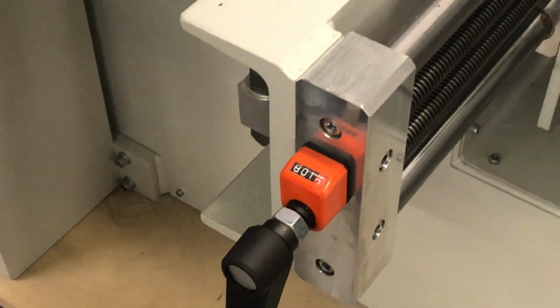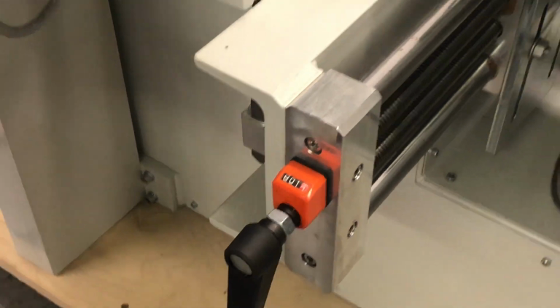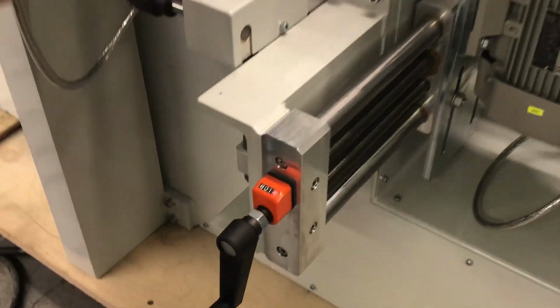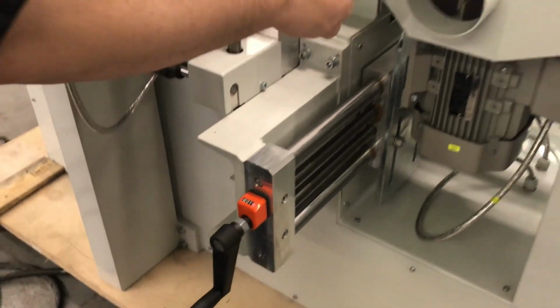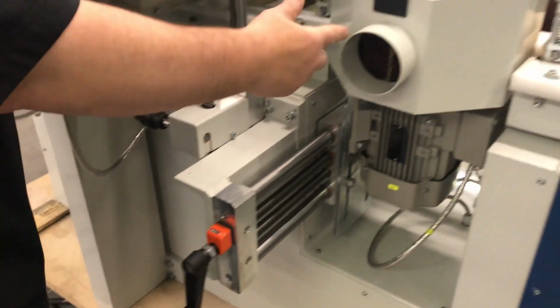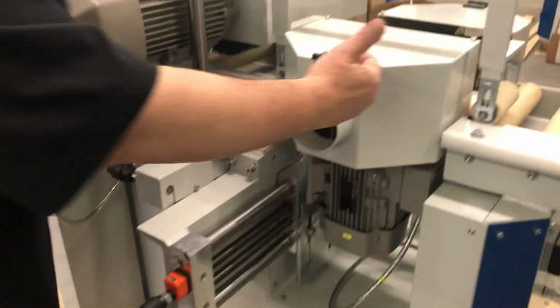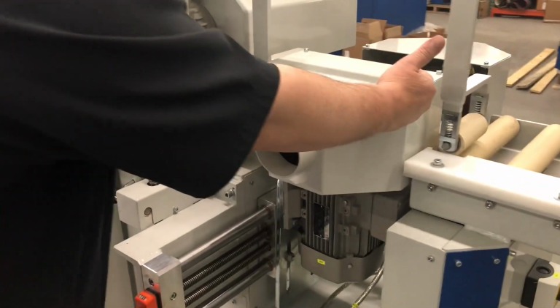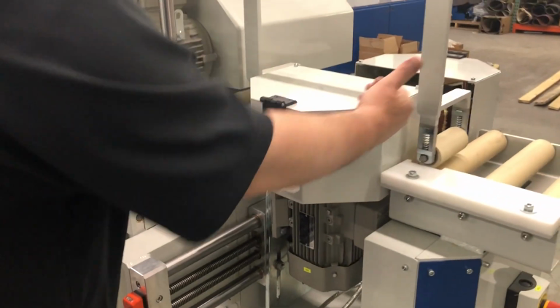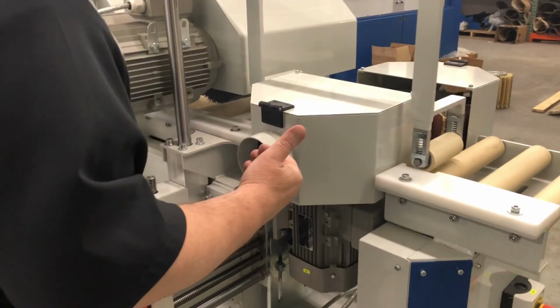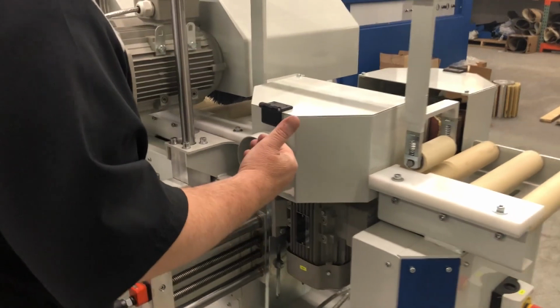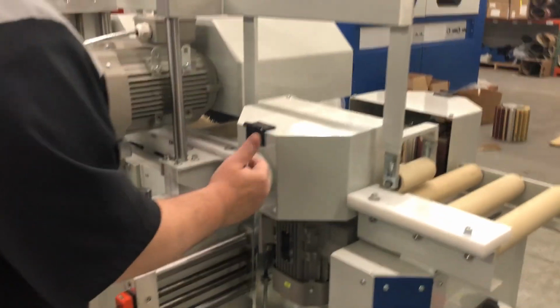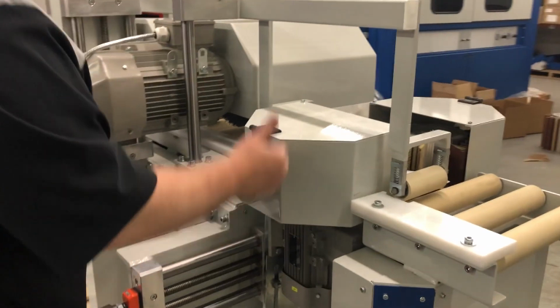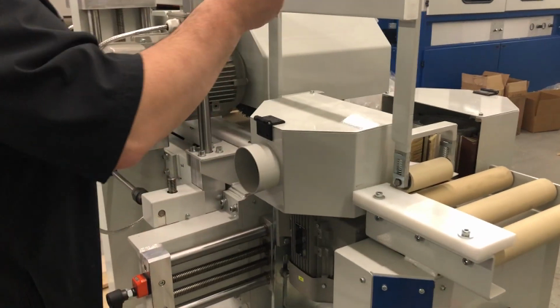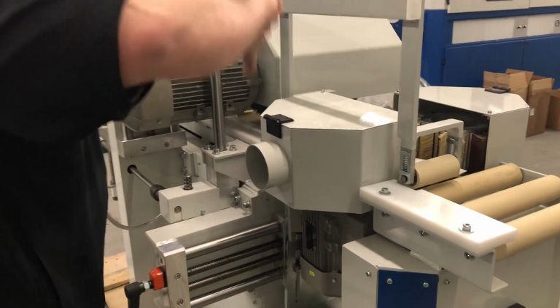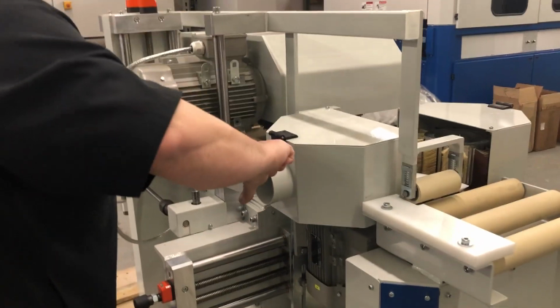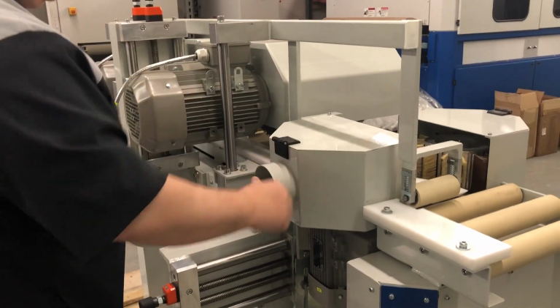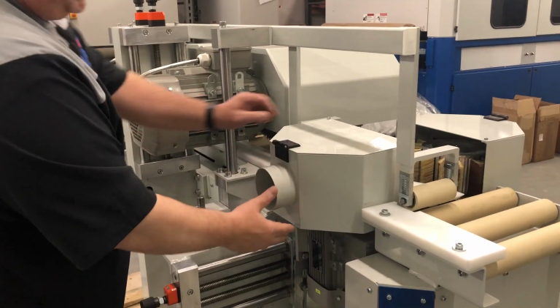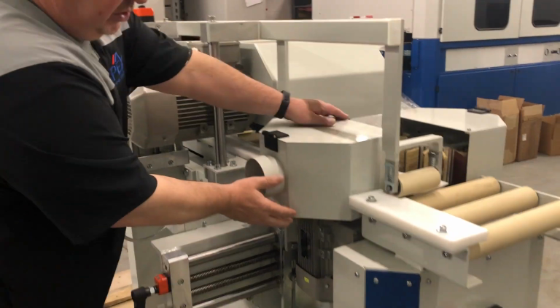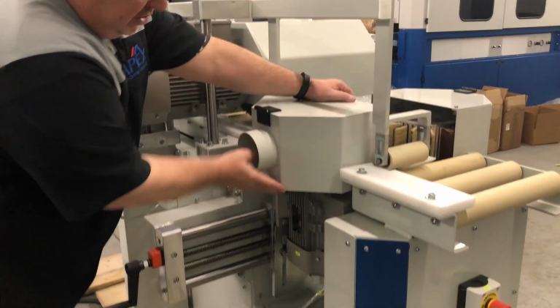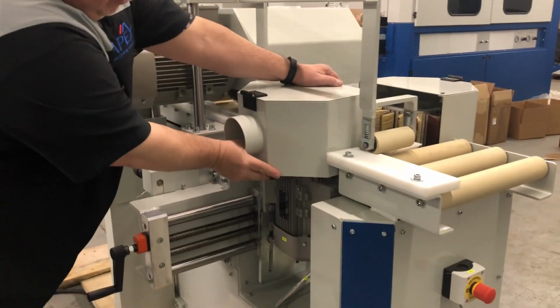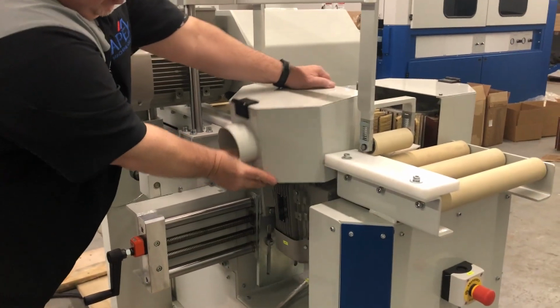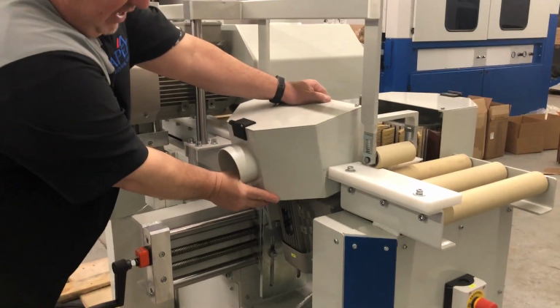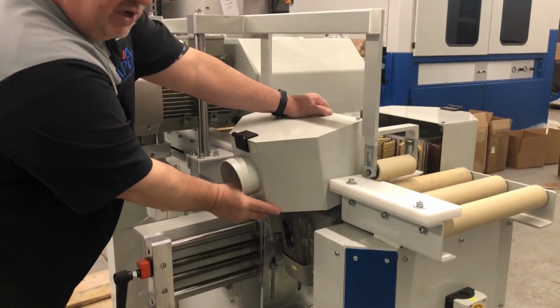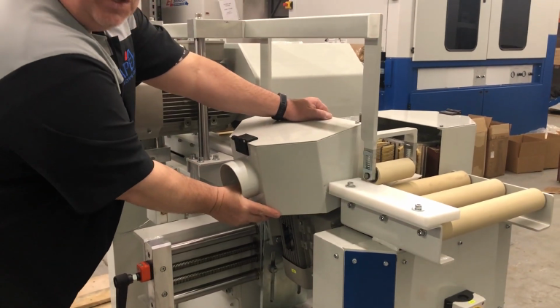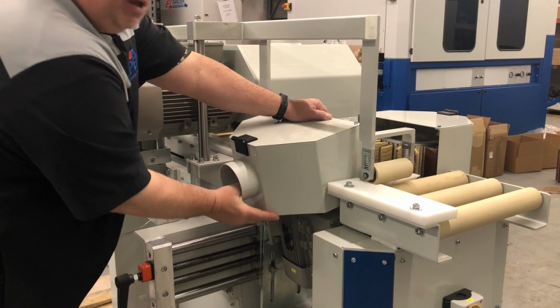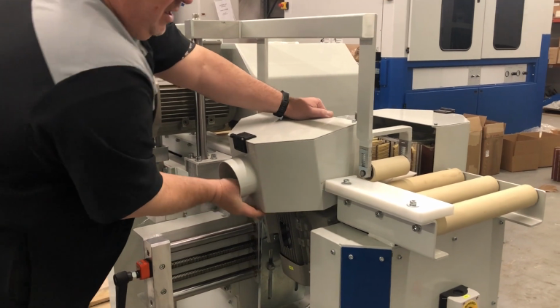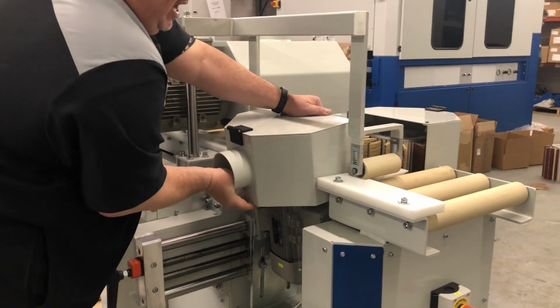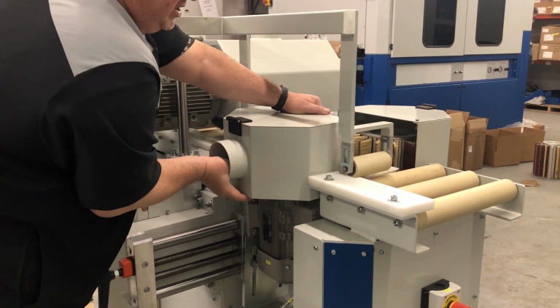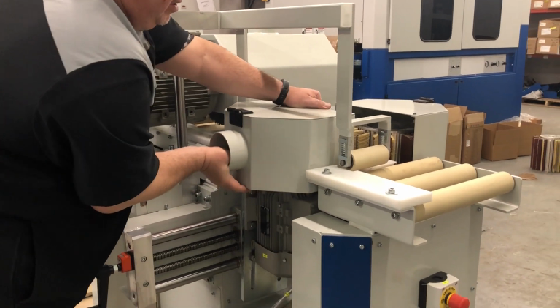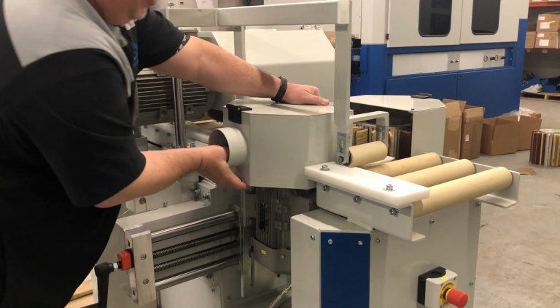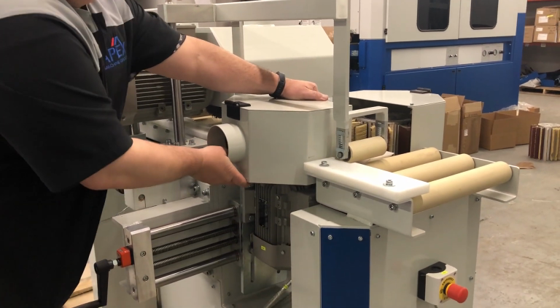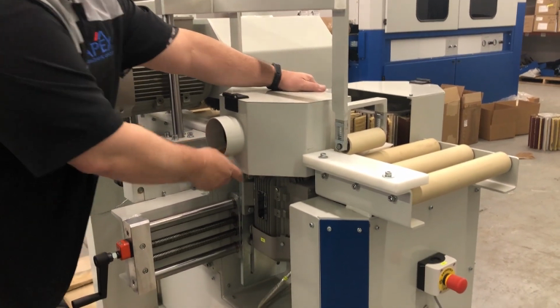The side heads can adjust in, out, up, down, and they can tilt 45 degrees in, and they can tilt forward as well.